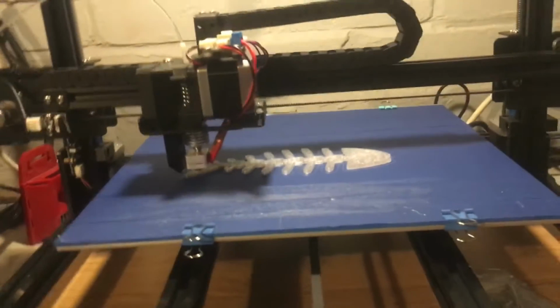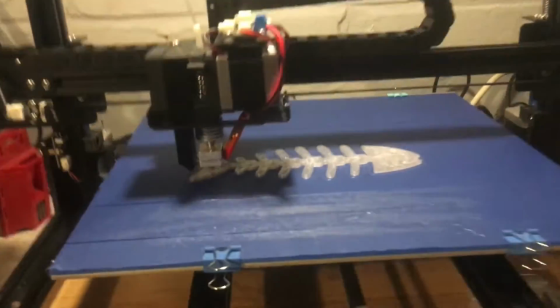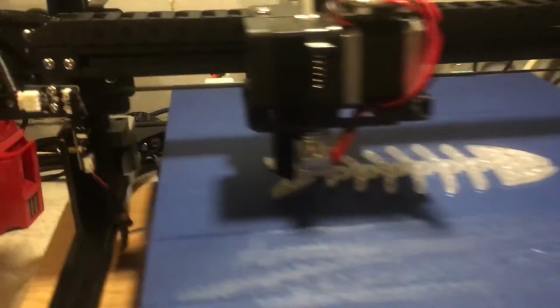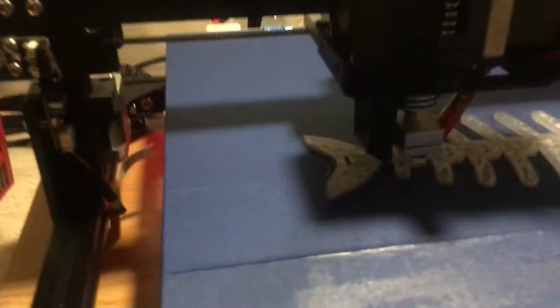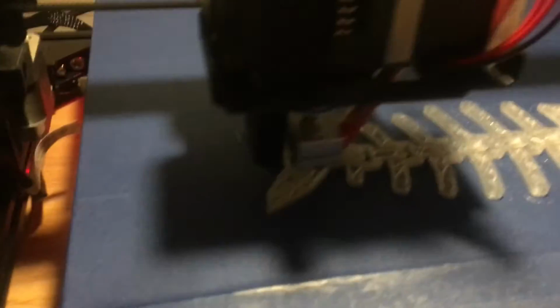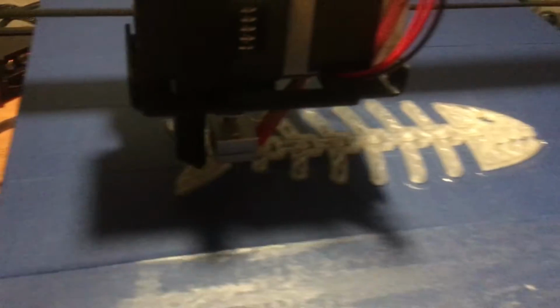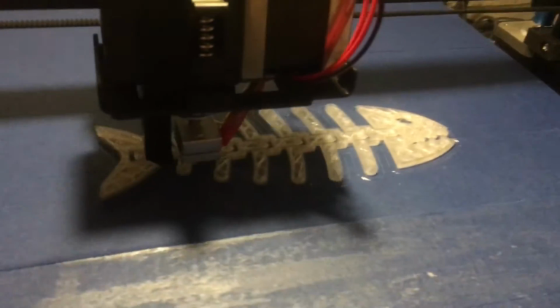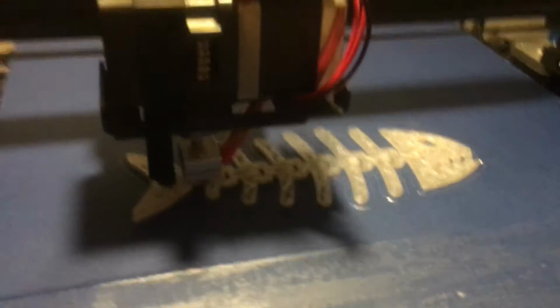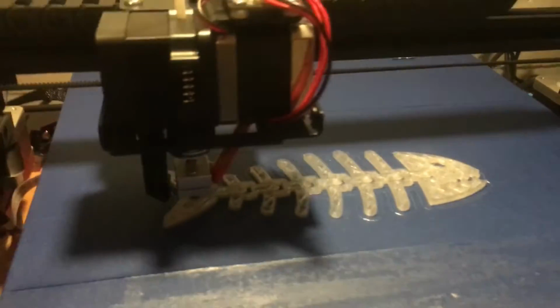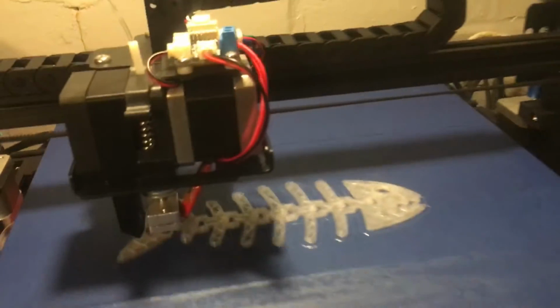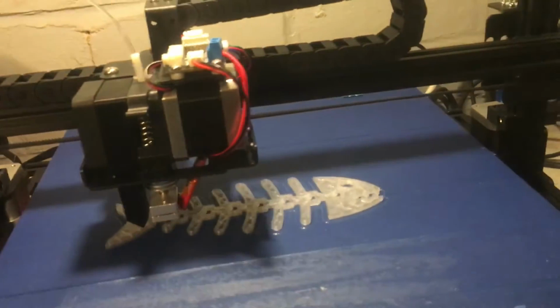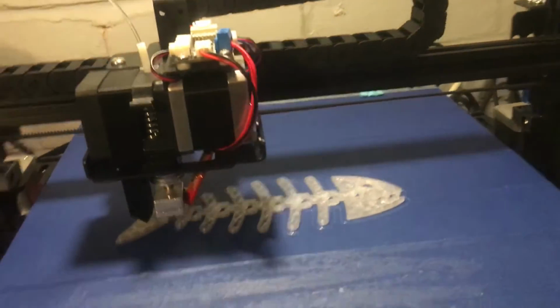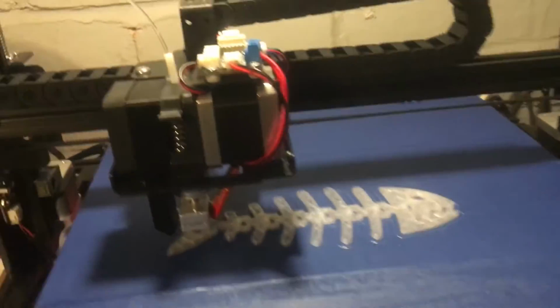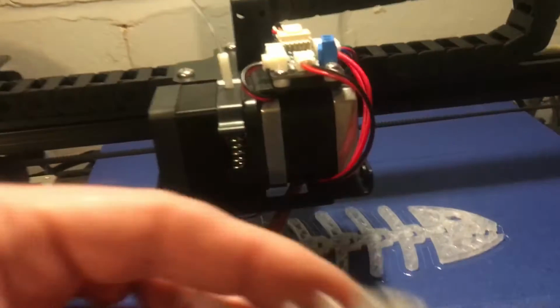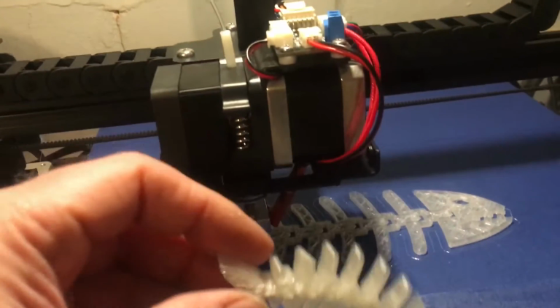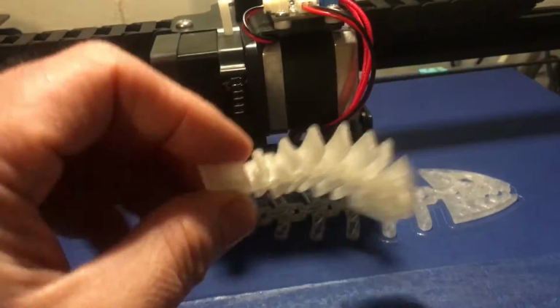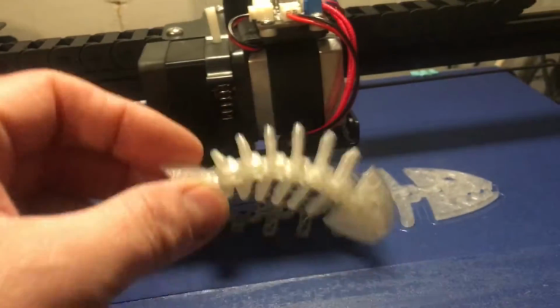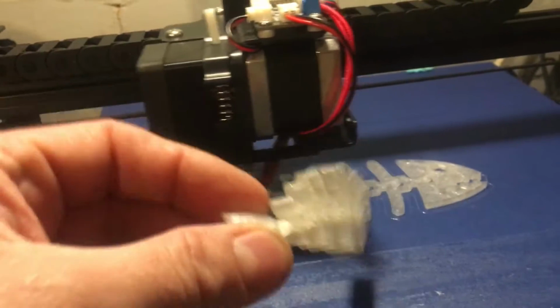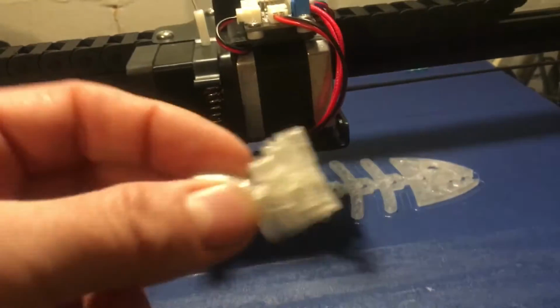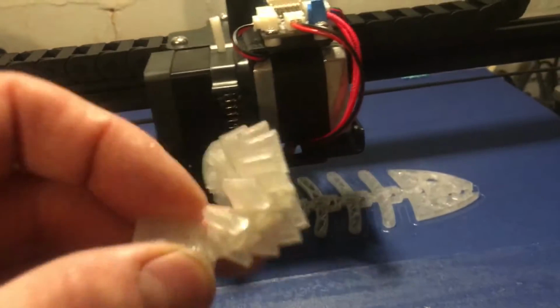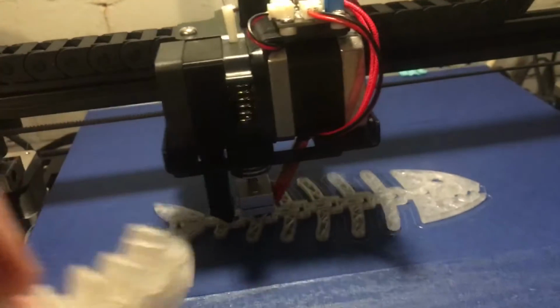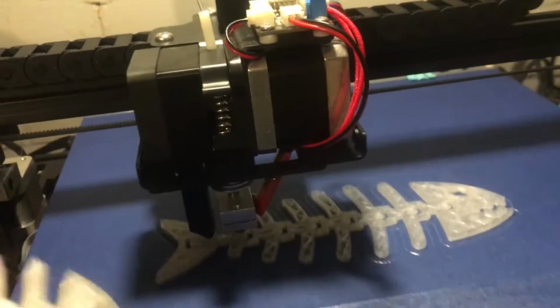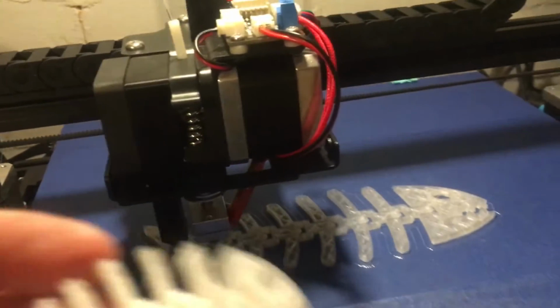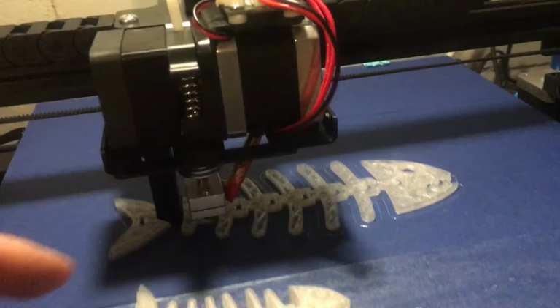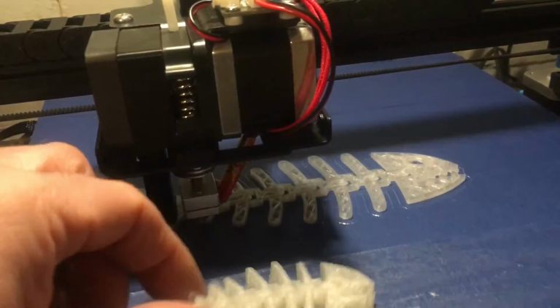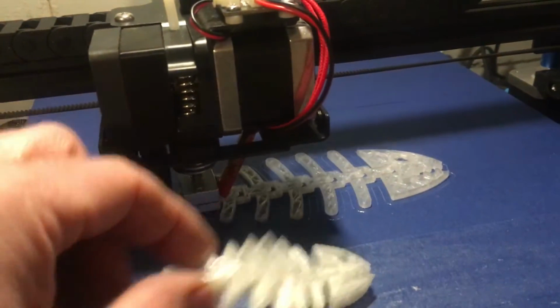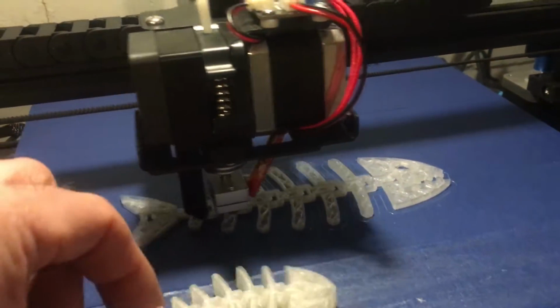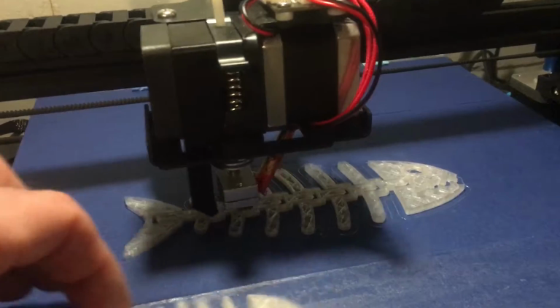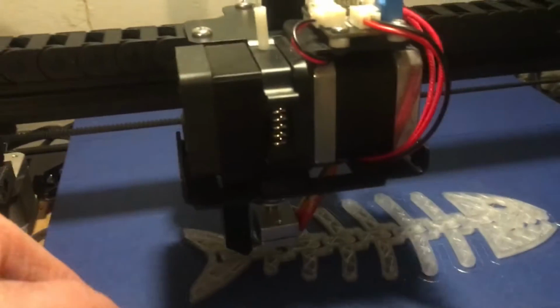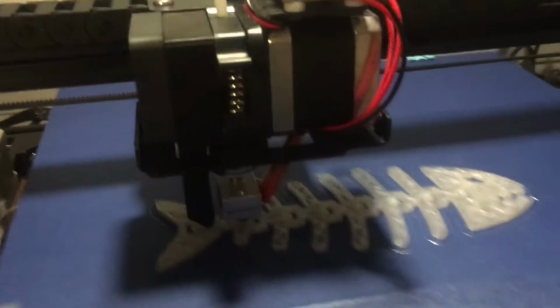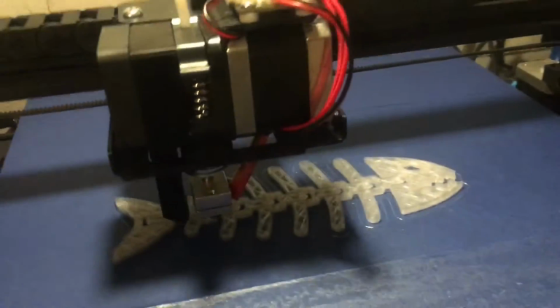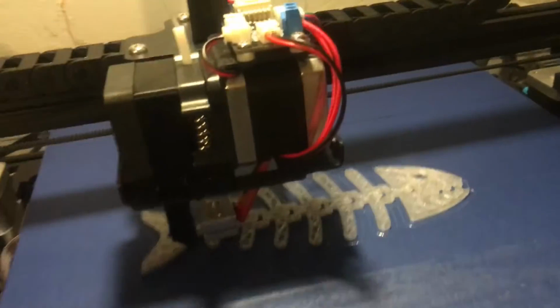I'm currently printing a clear fish which is from Thingiverse — it's the smaller version that locks about. This one took just over 40 minutes; this one's taking over two hours.